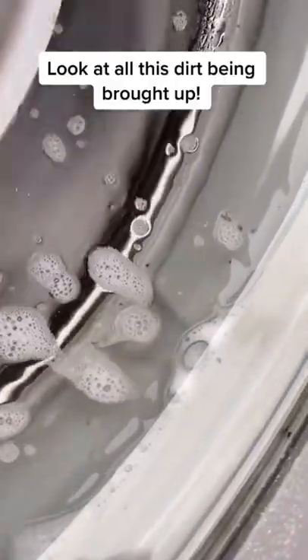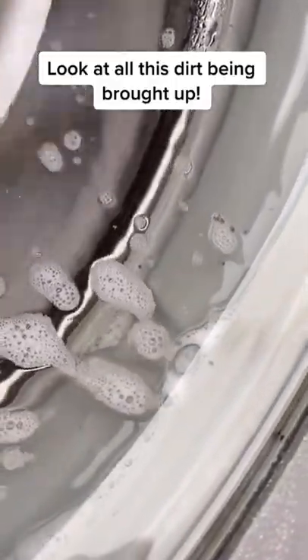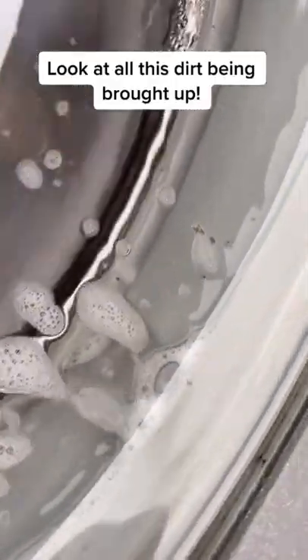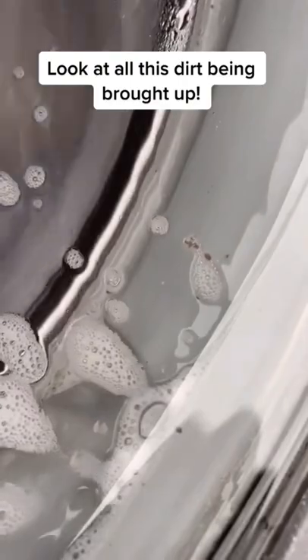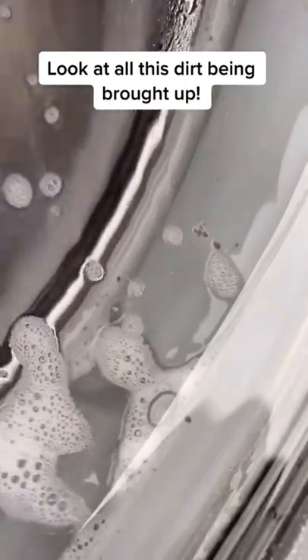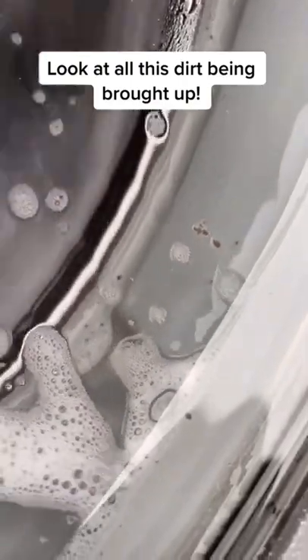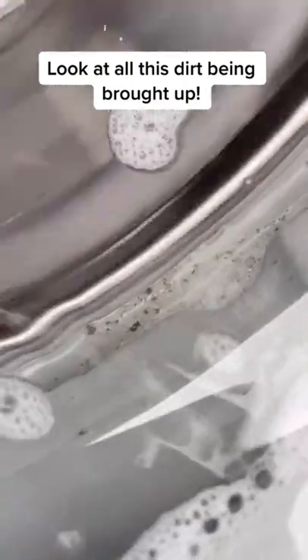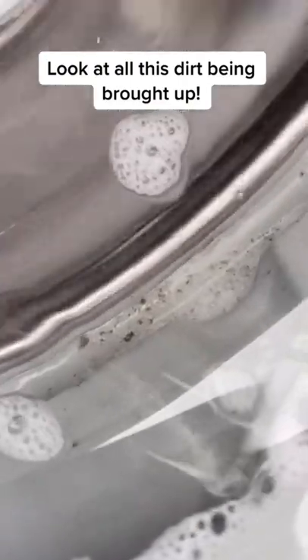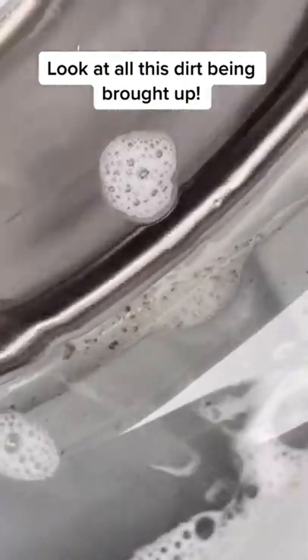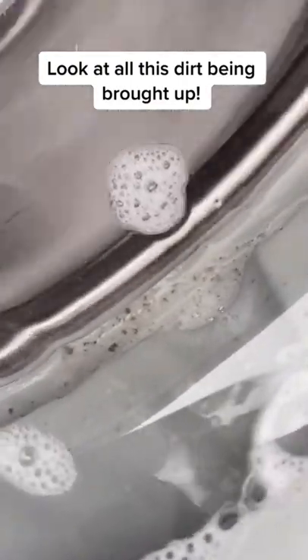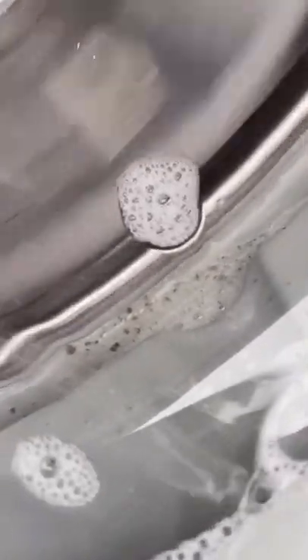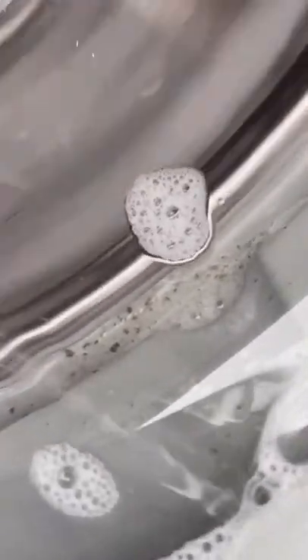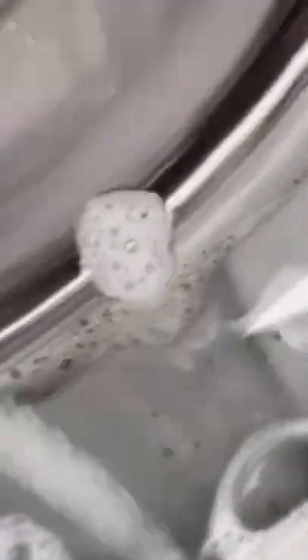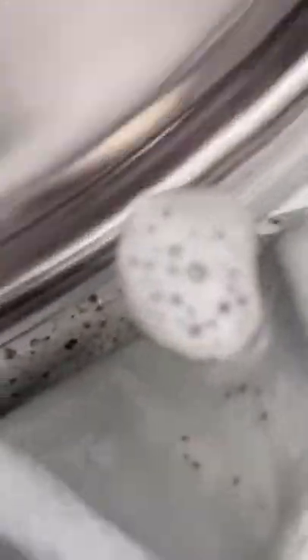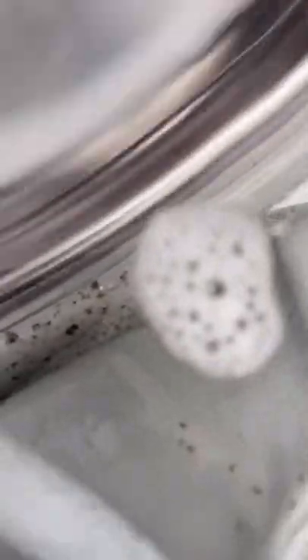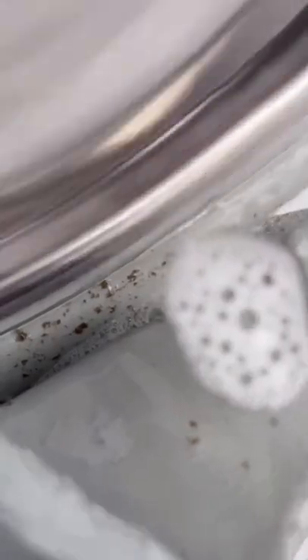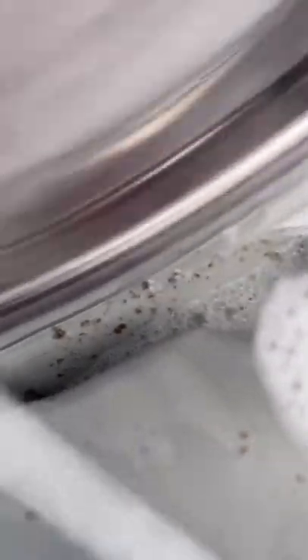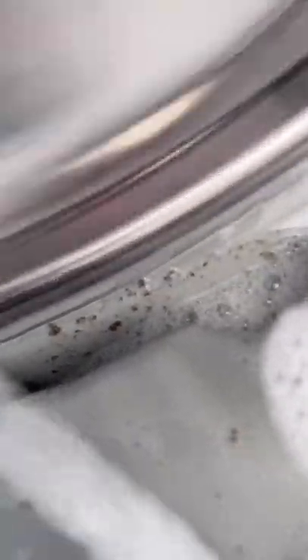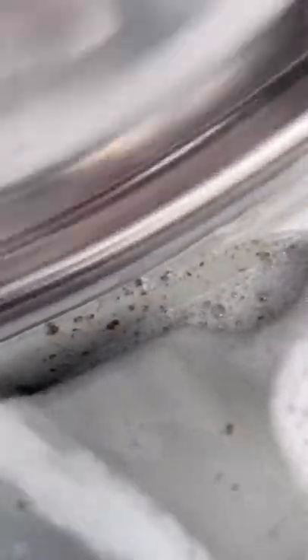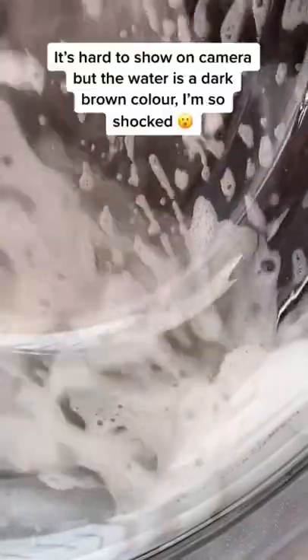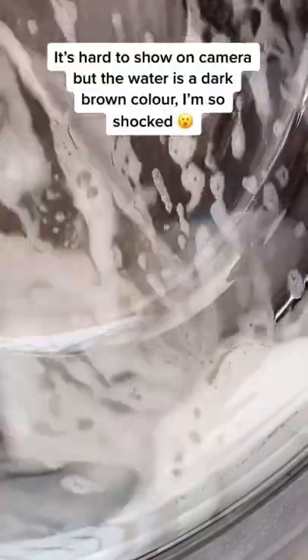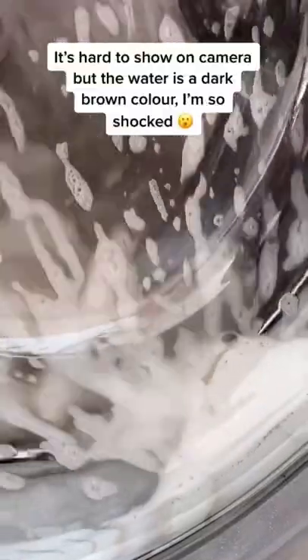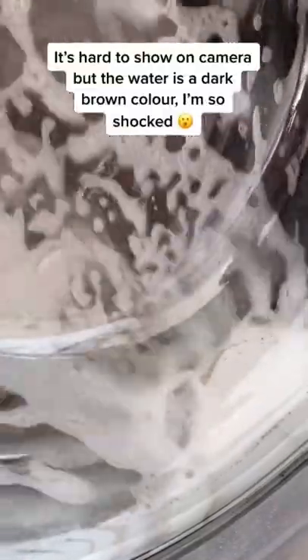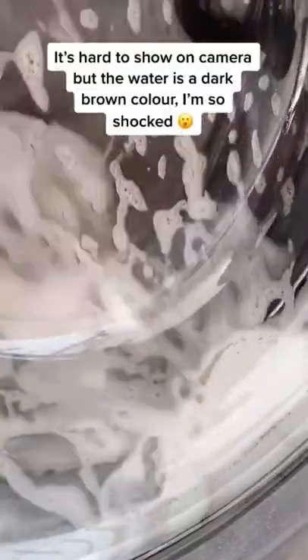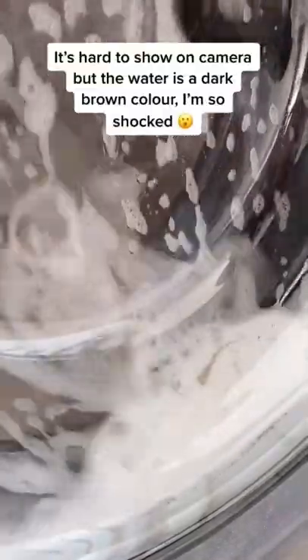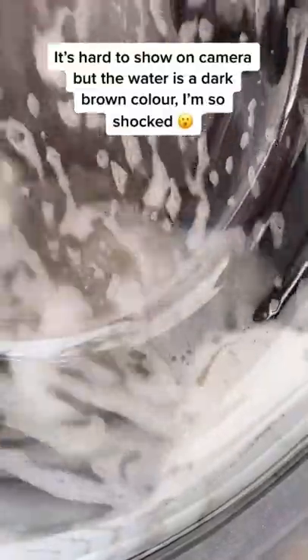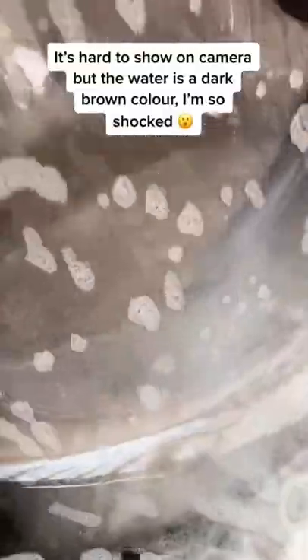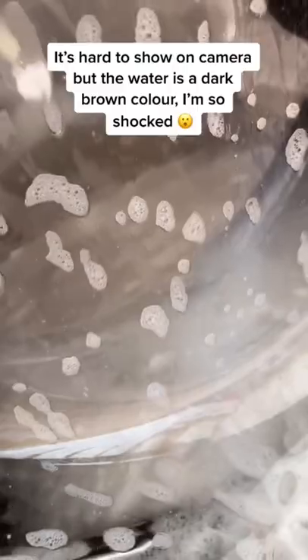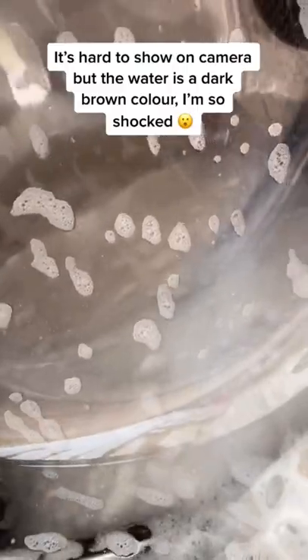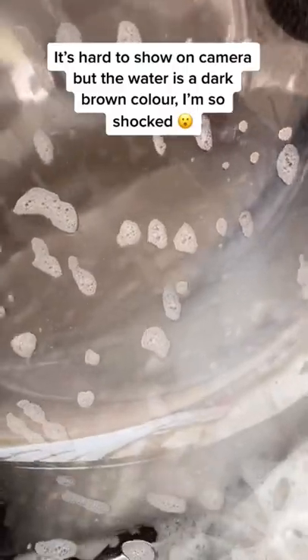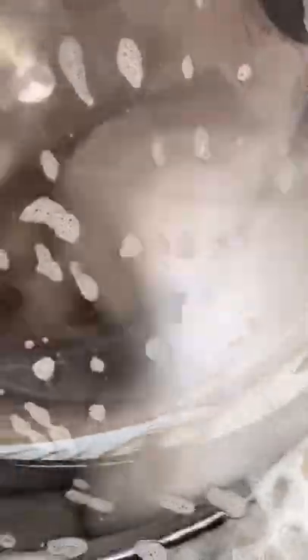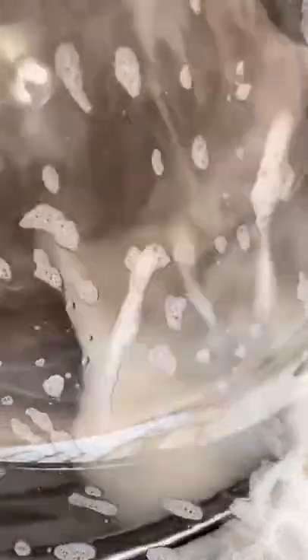Look at all this dirt being brought up. It's hard to show on camera, but the water is a dark brown colour. I'm so shocked.